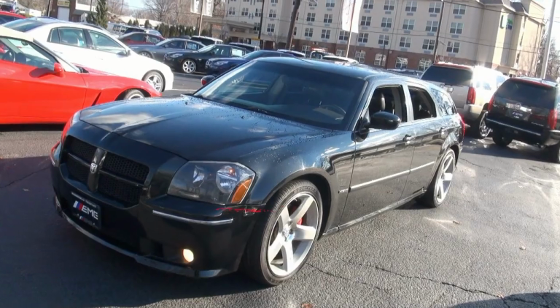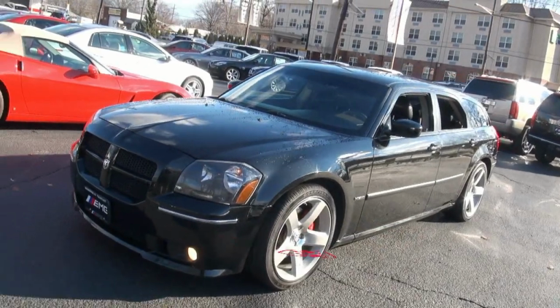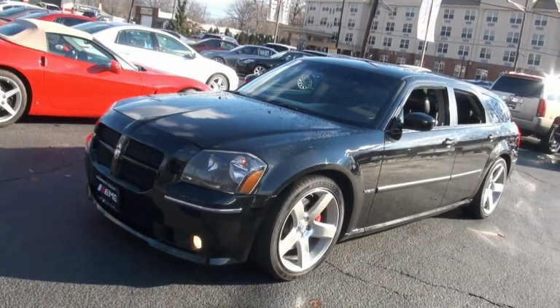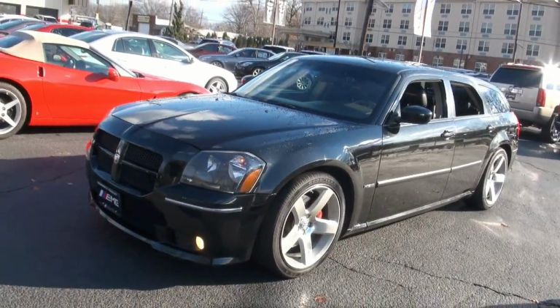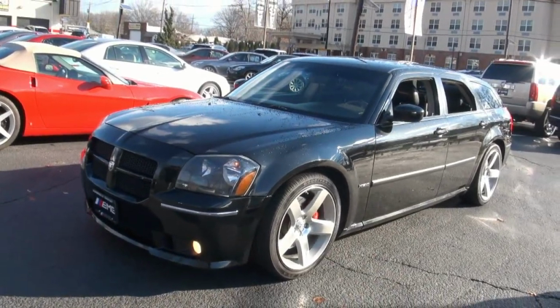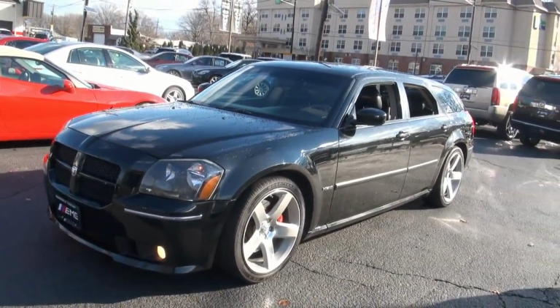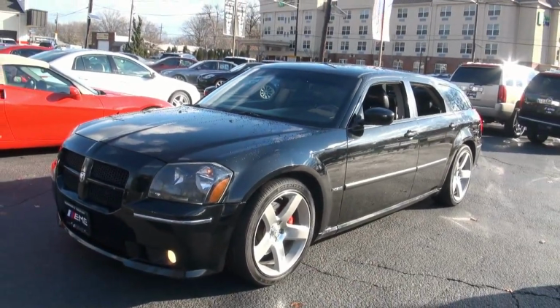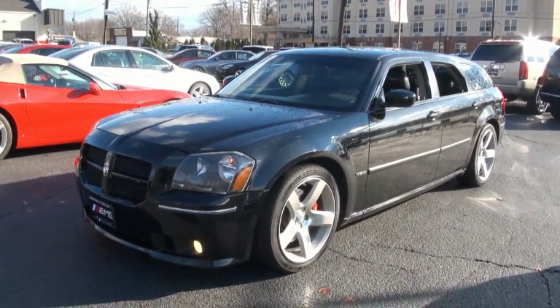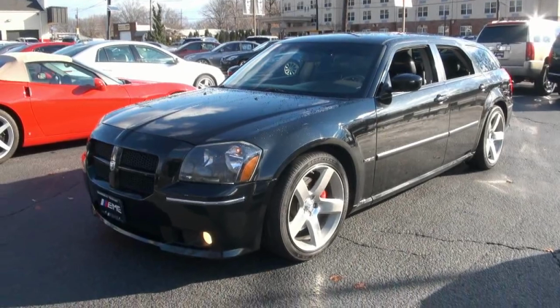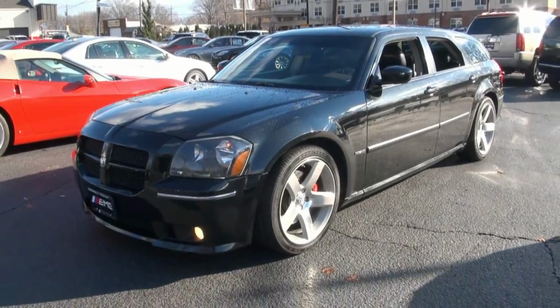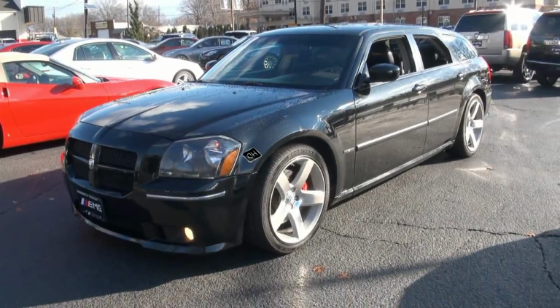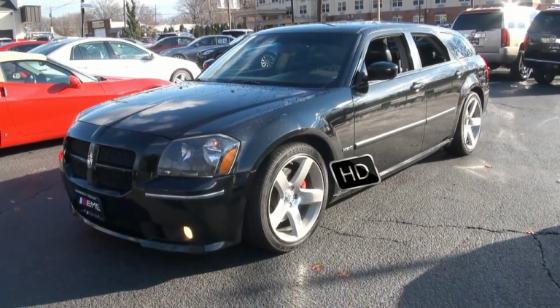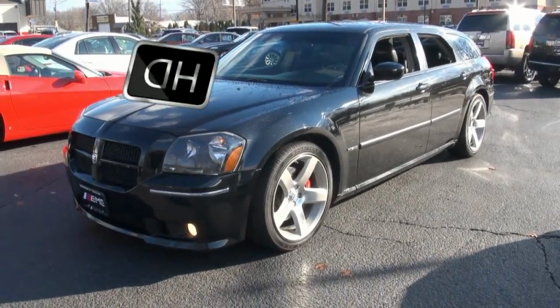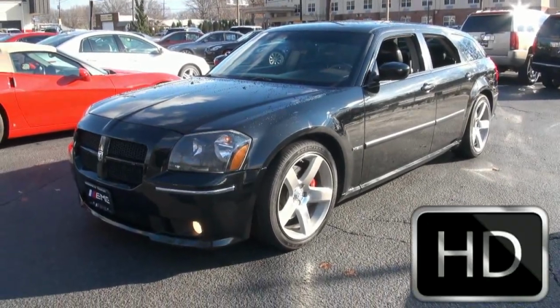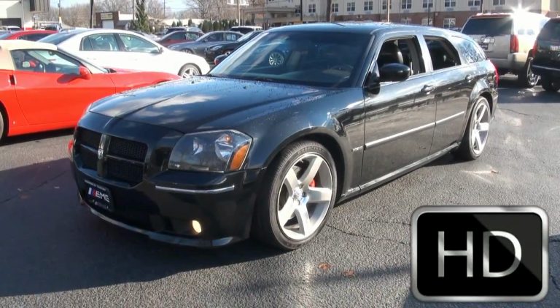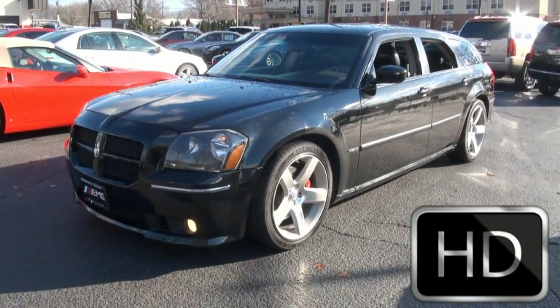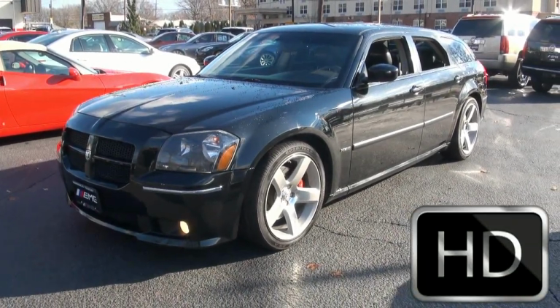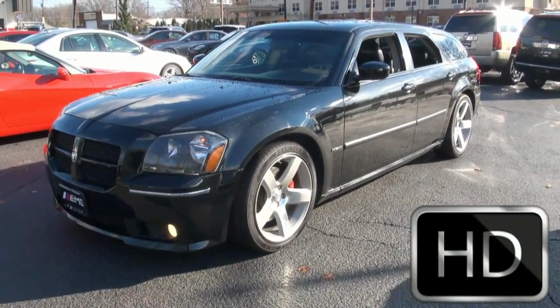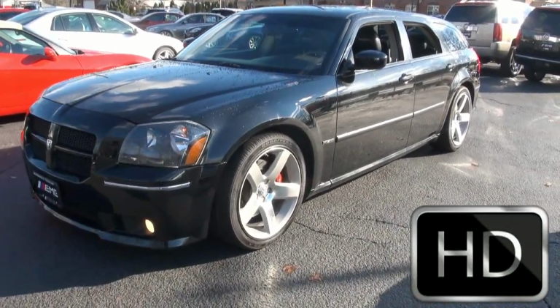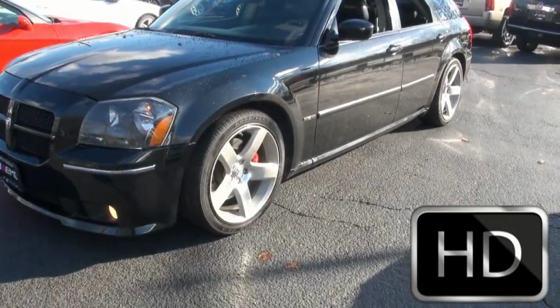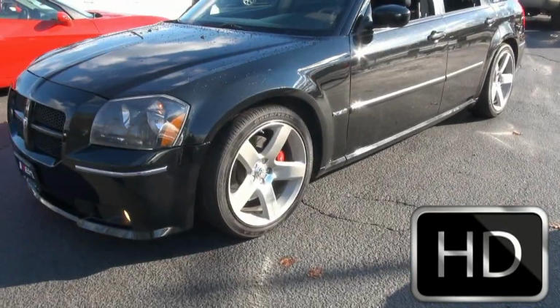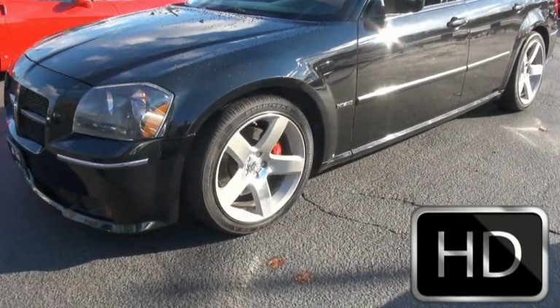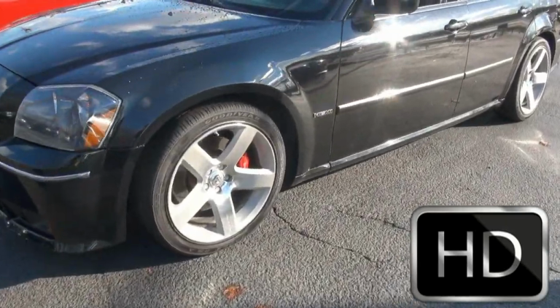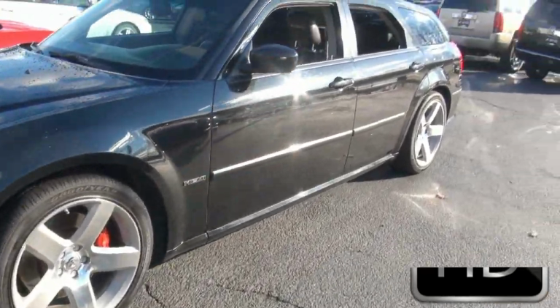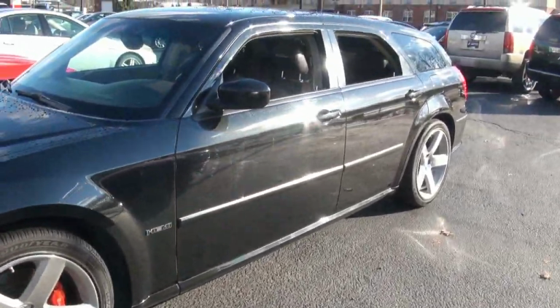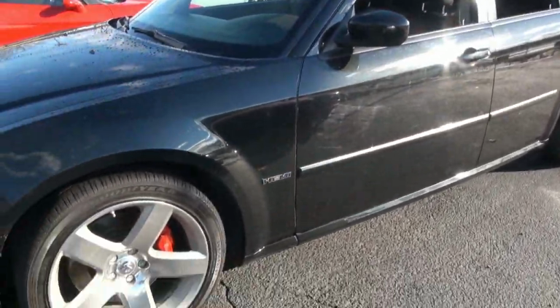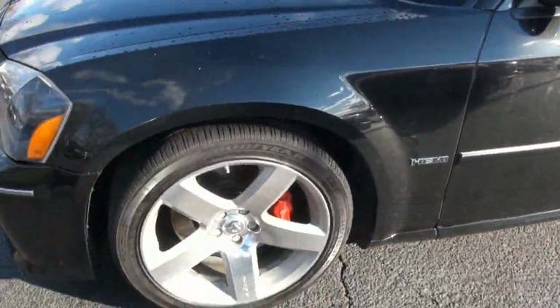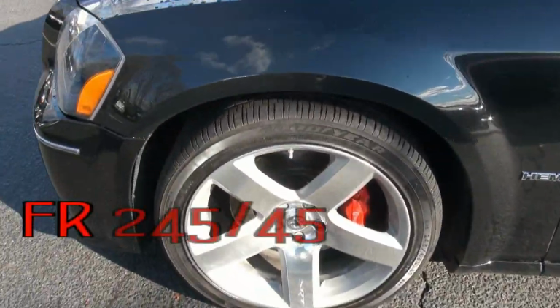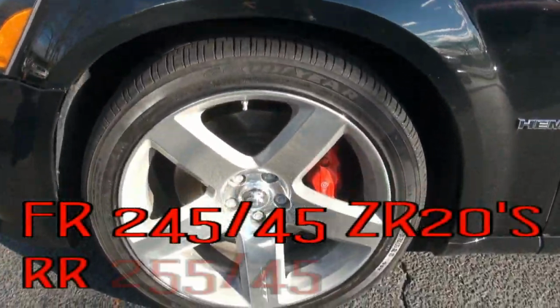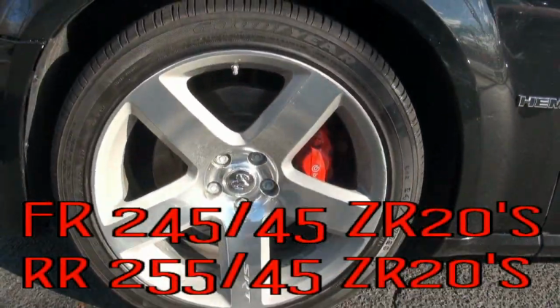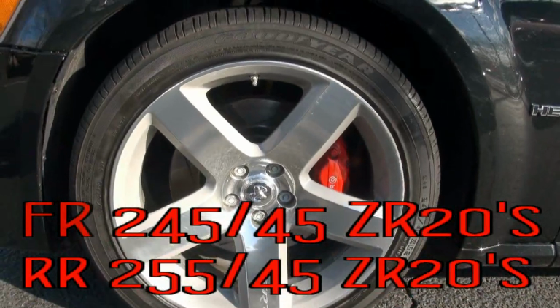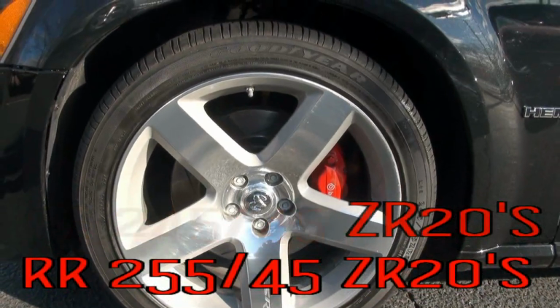Welcome to EMG Auto Sales once again. Very hot 2006 Dodge Magnum Hemi. This is a 6.1 SRT8 — definitely the station wagon that you definitely want to drive around in.